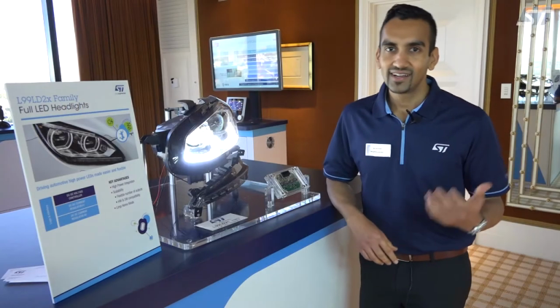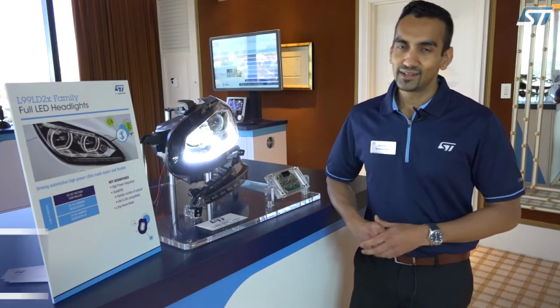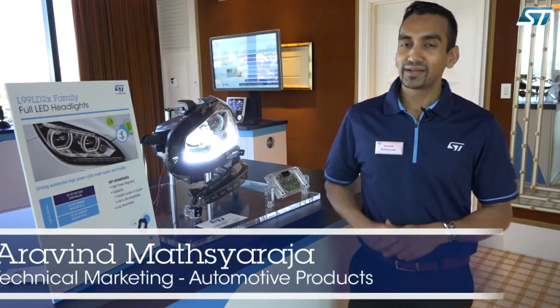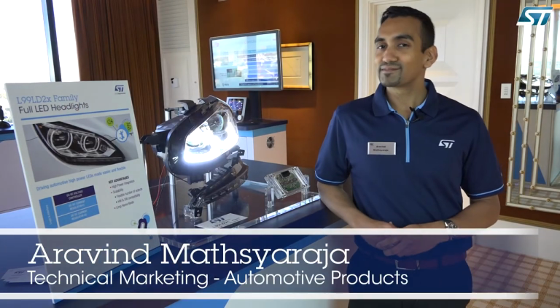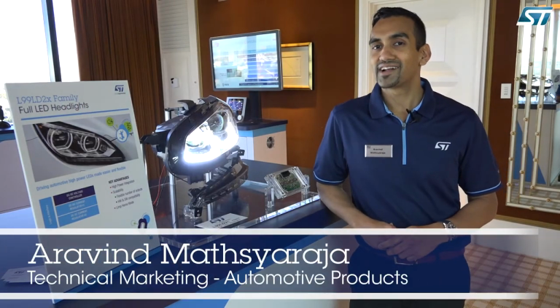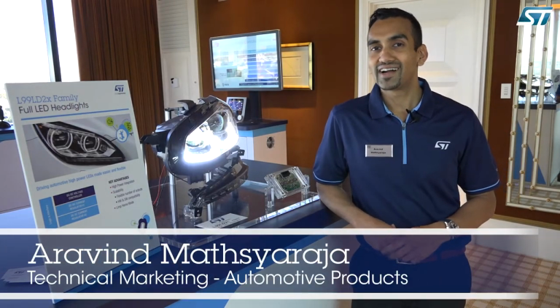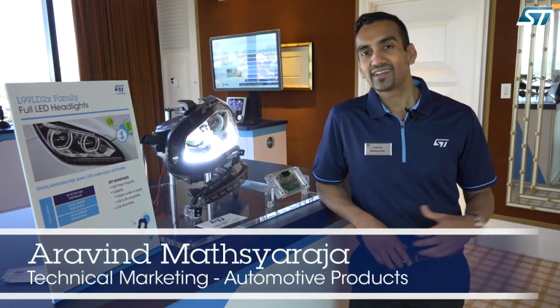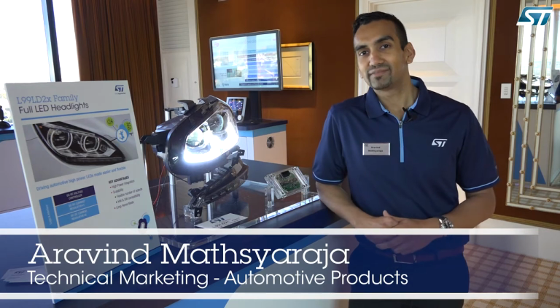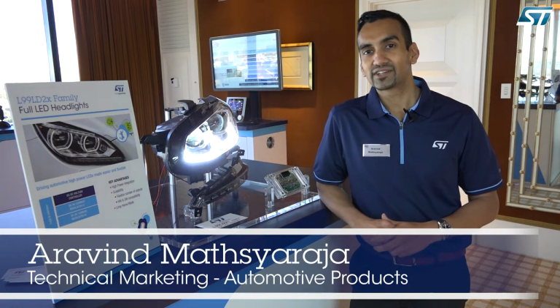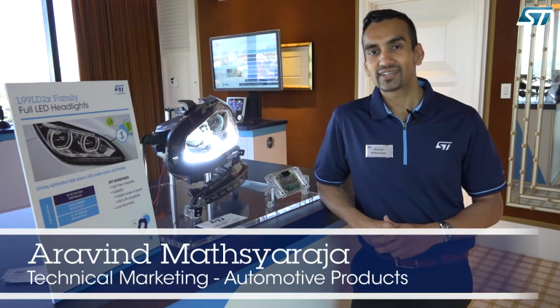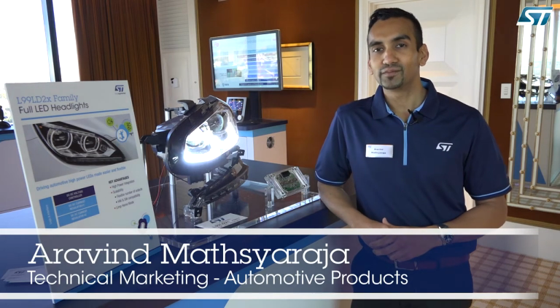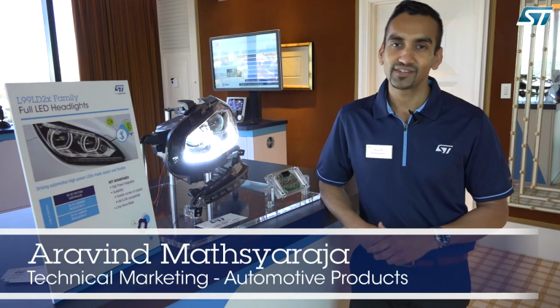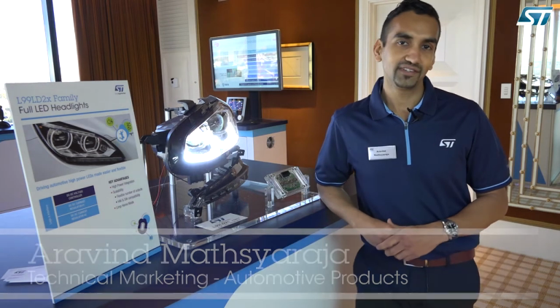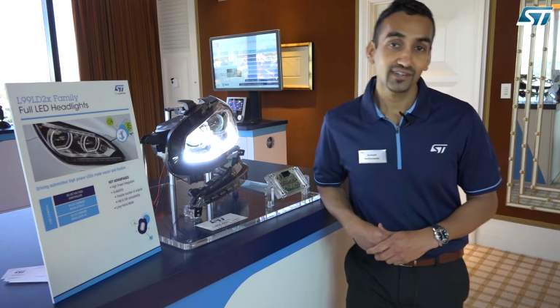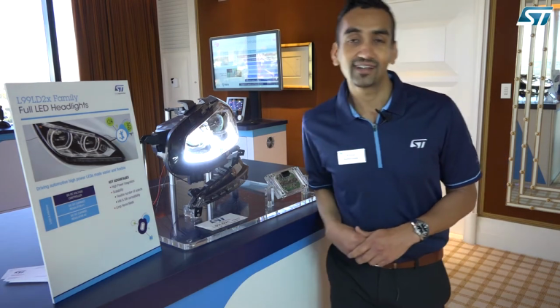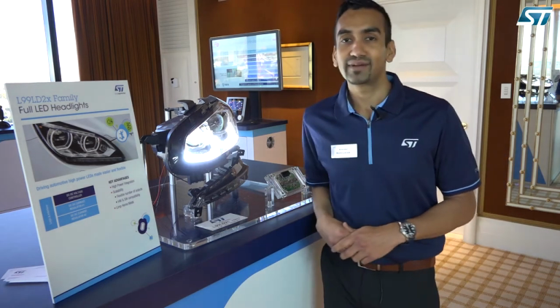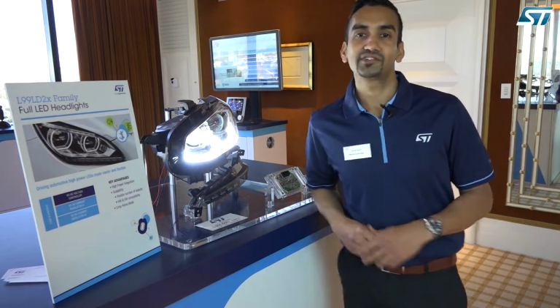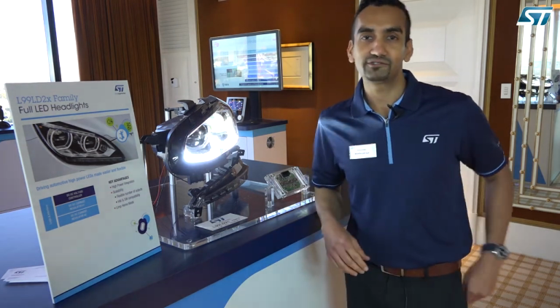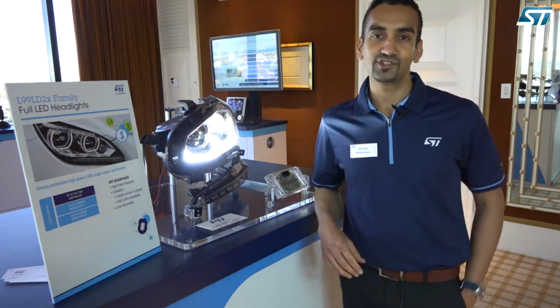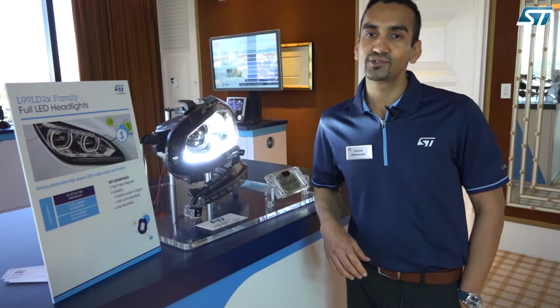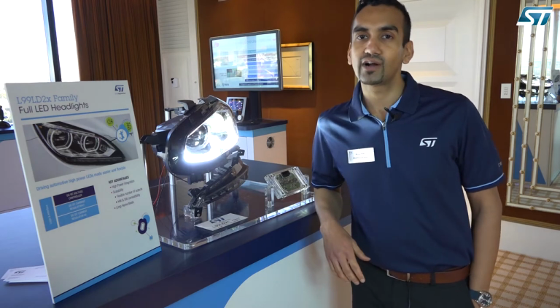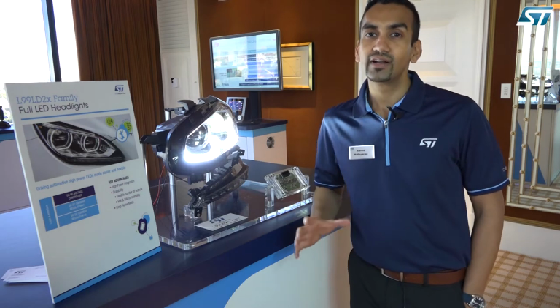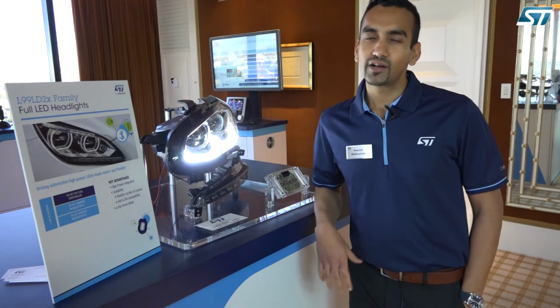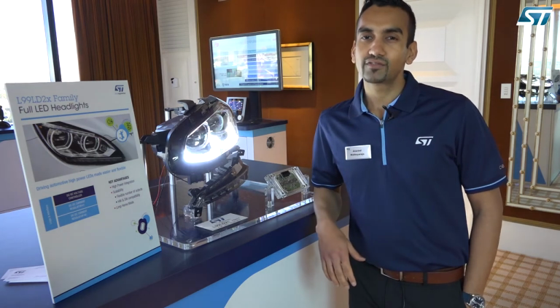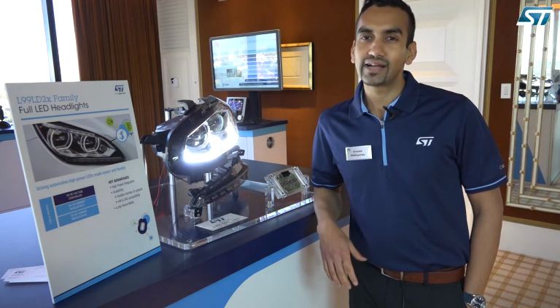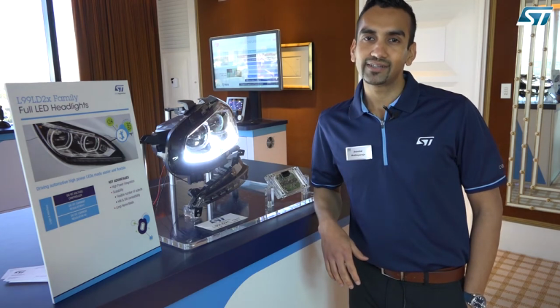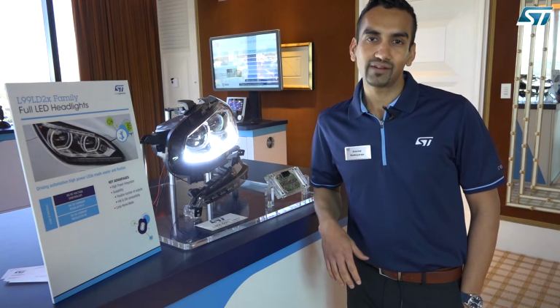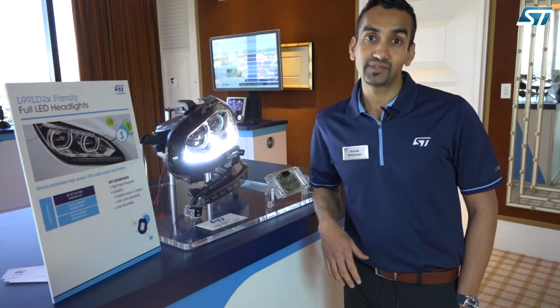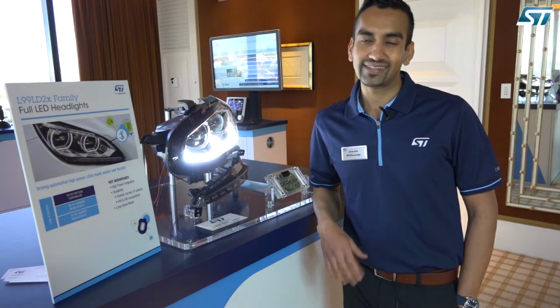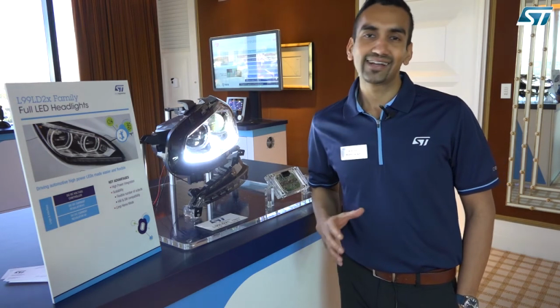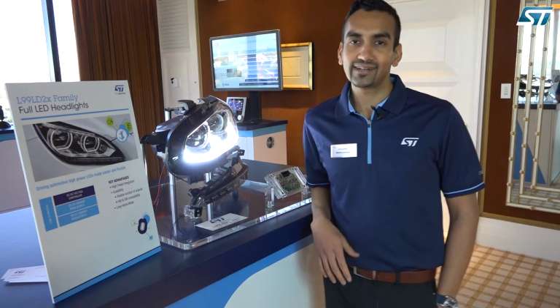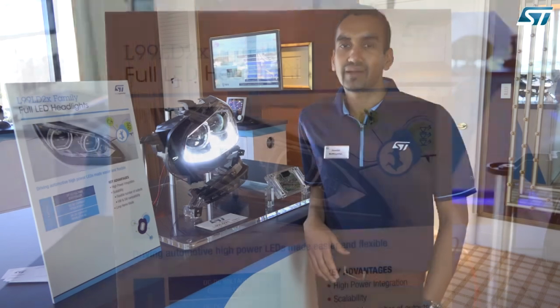Hello, my name is Arvind Matsyaraja. I'm with STMicroelectronics Automotive Technology Division, and it's my pleasure to introduce you to our automotive front lighting LED driver chipset, the L99LD family.